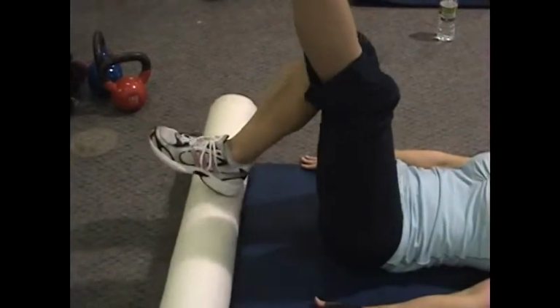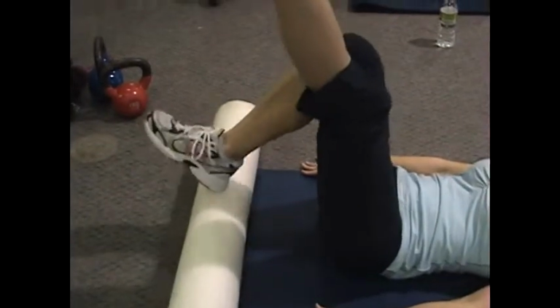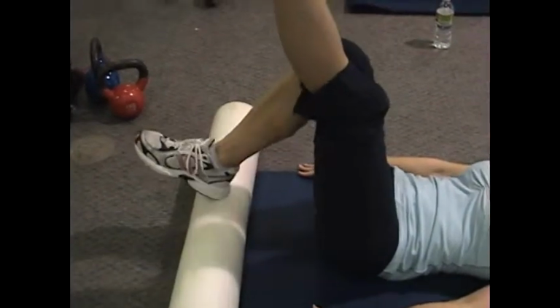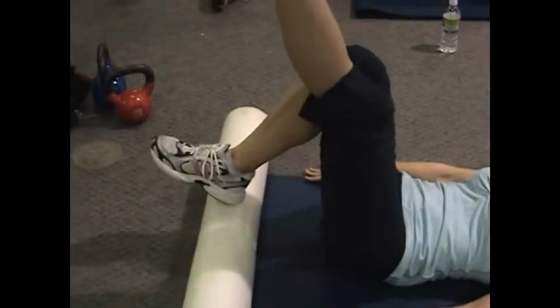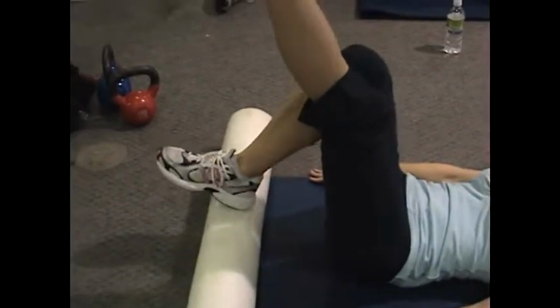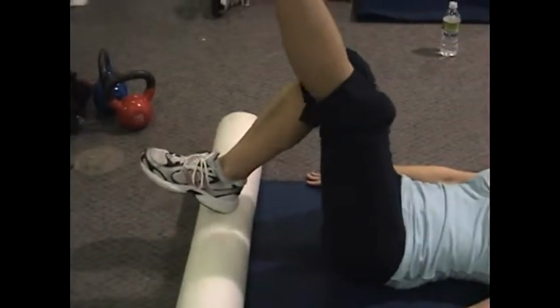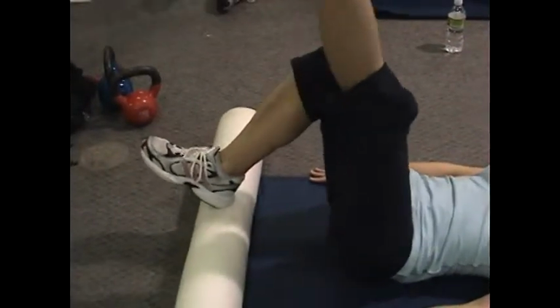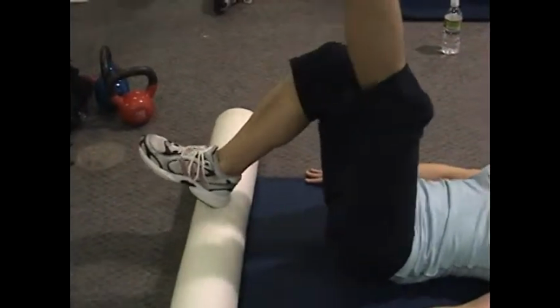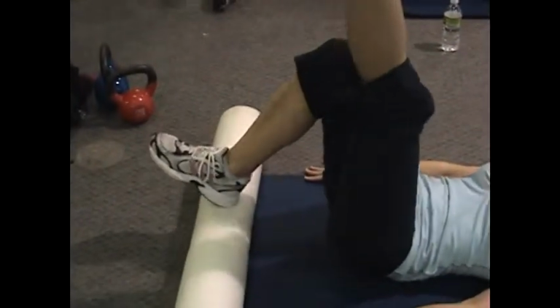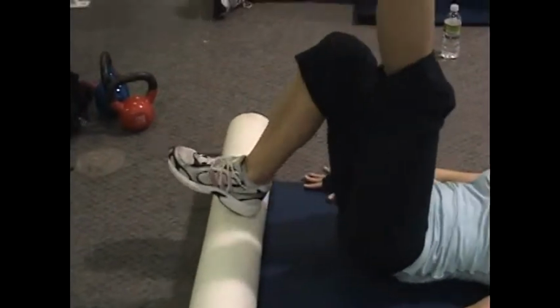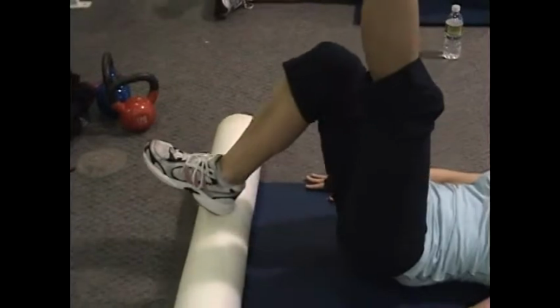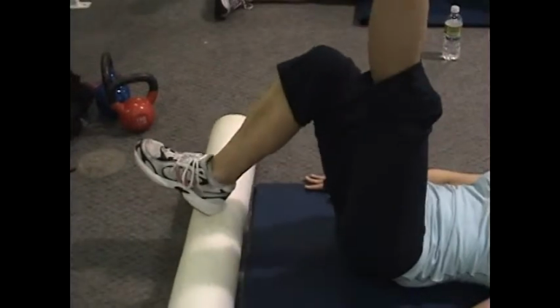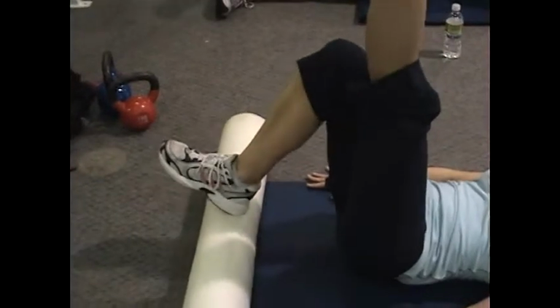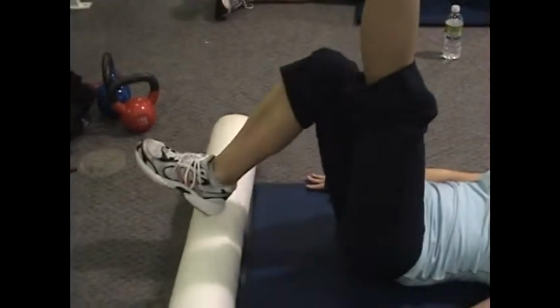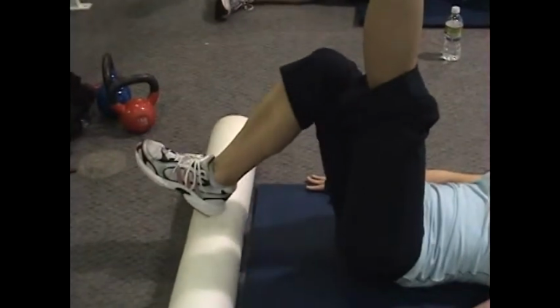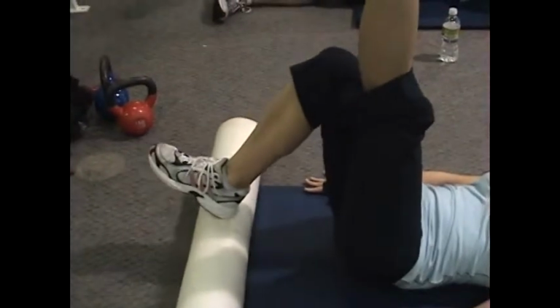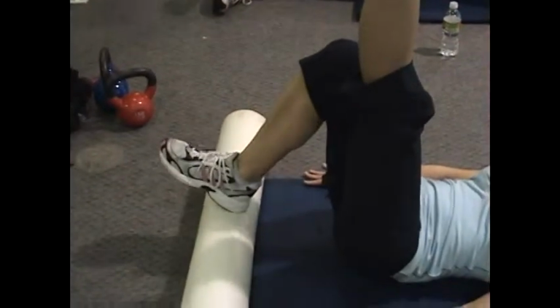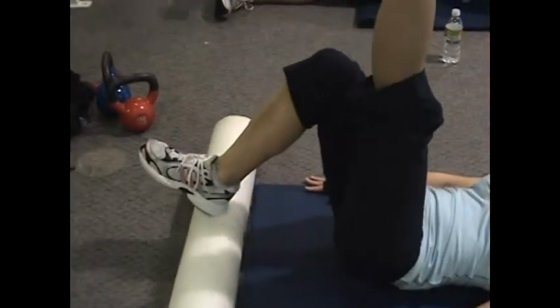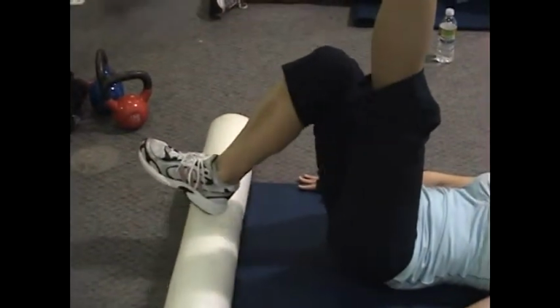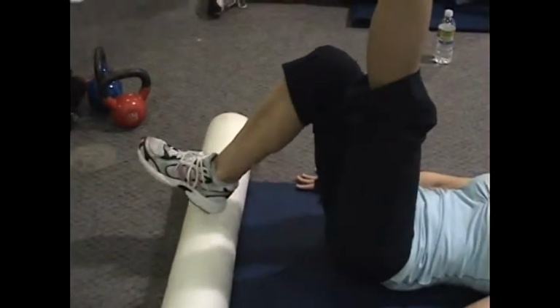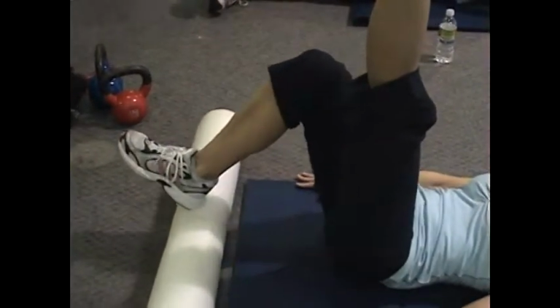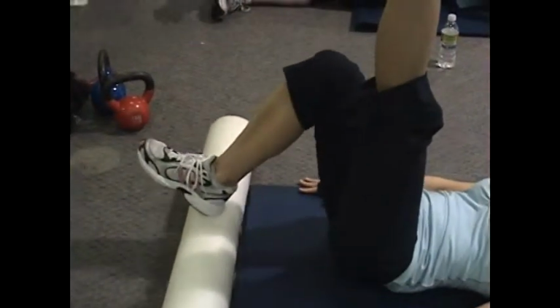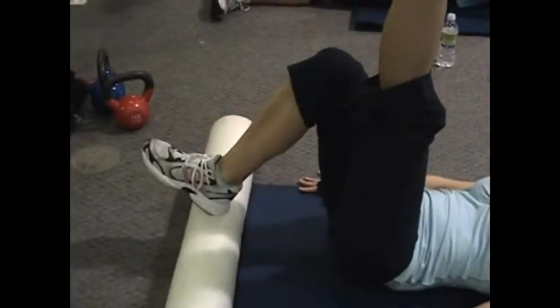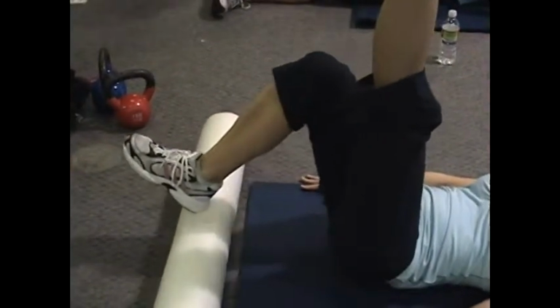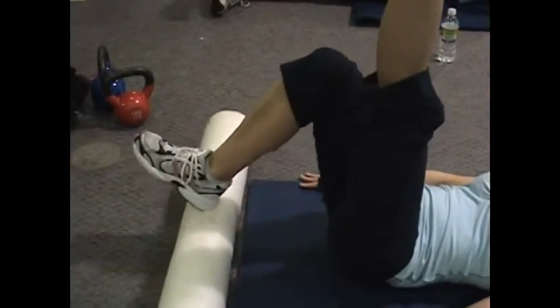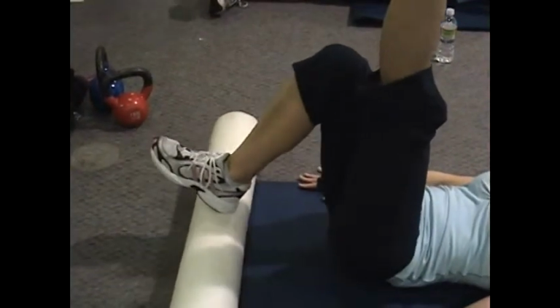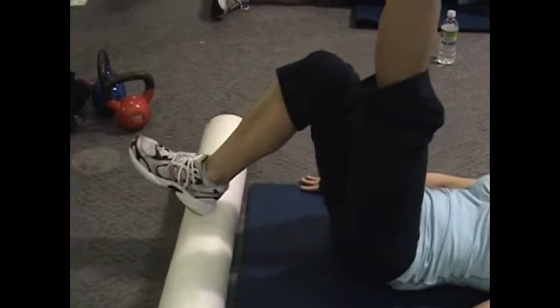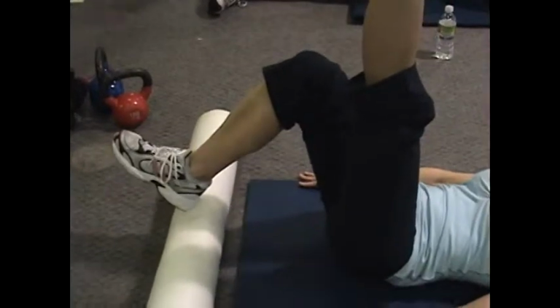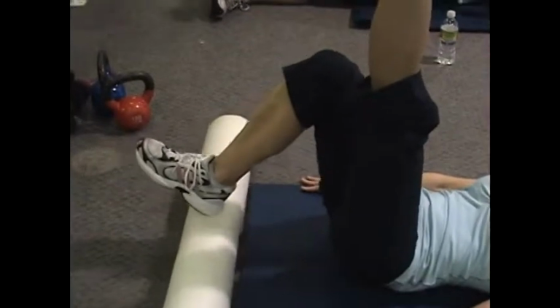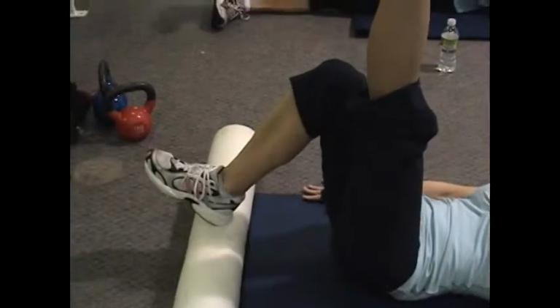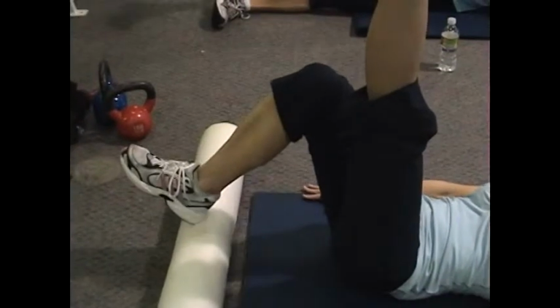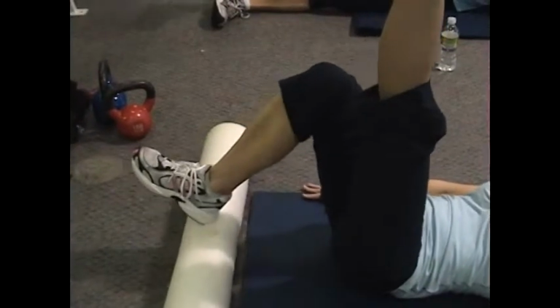Right there is good. Control your foam roller, everything is engaged. Very tricky exercise because you do not let the hamstrings recover.